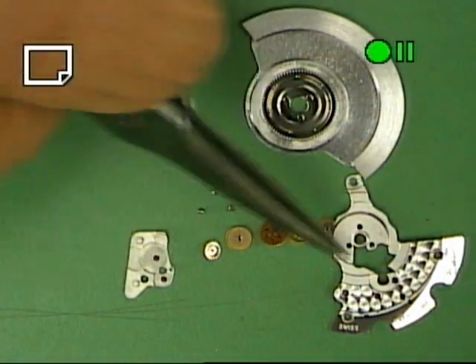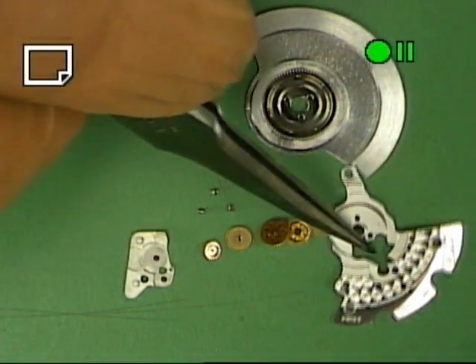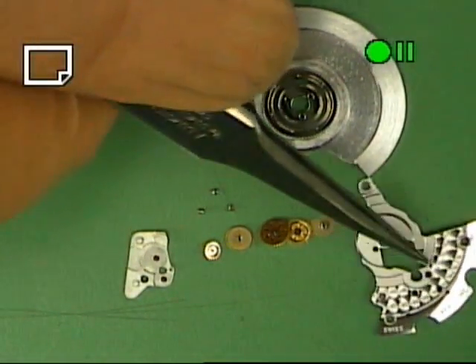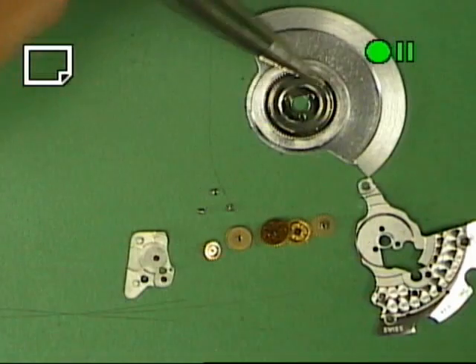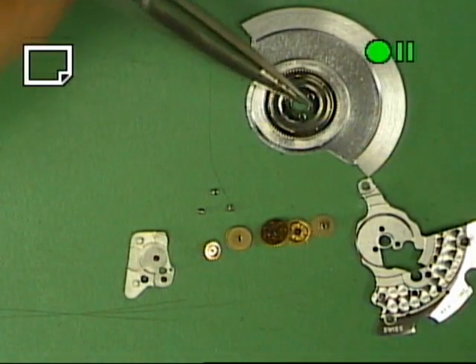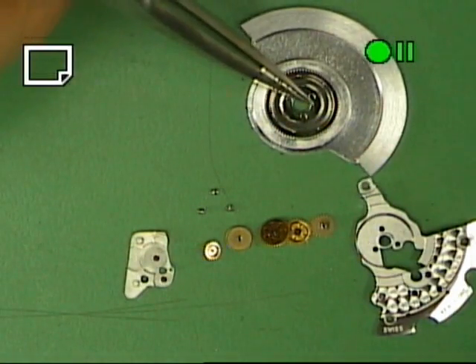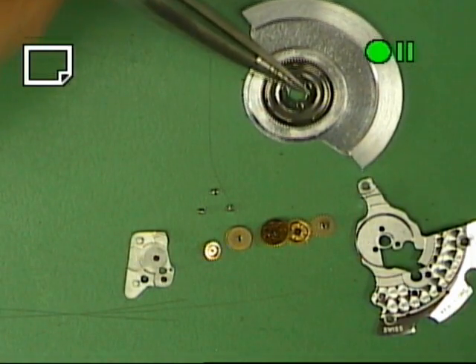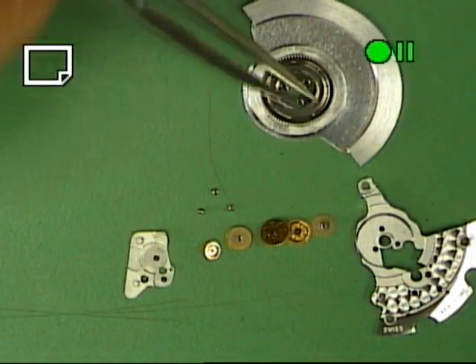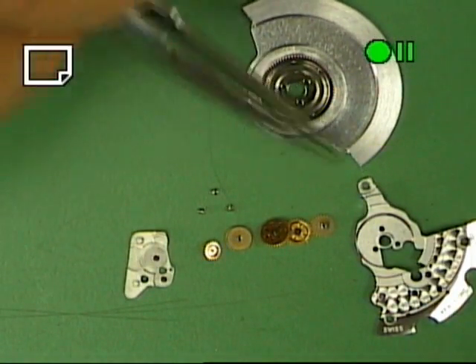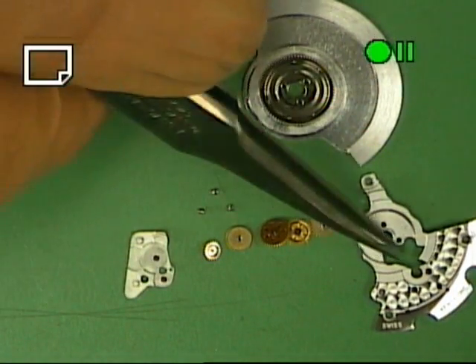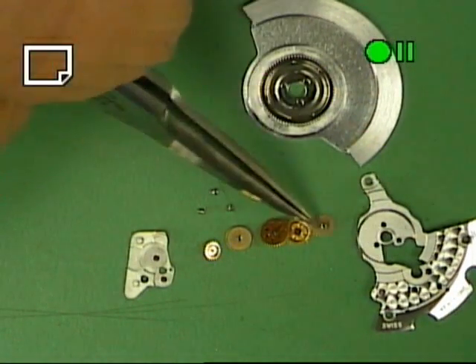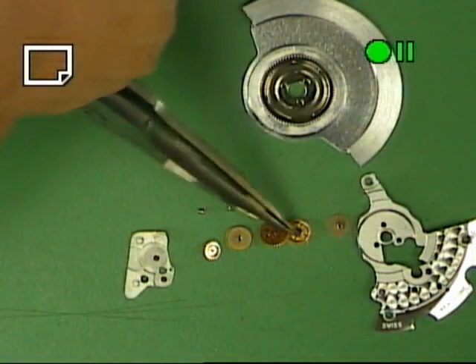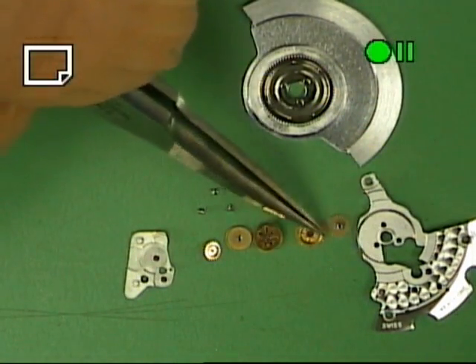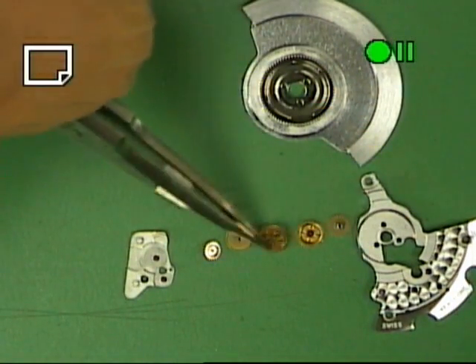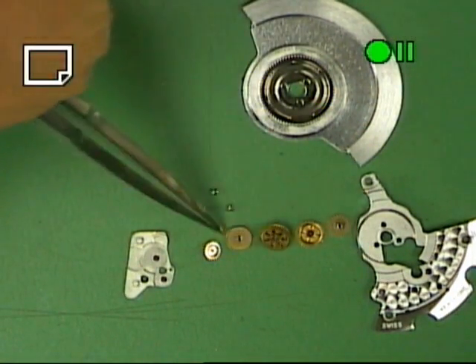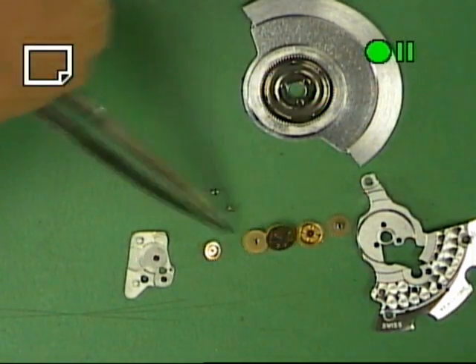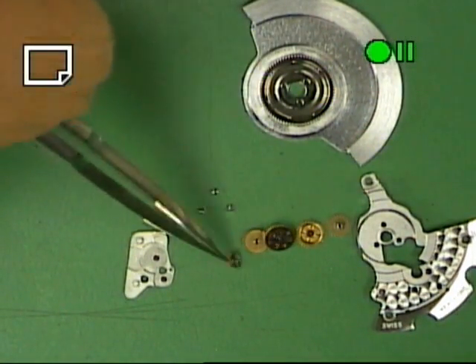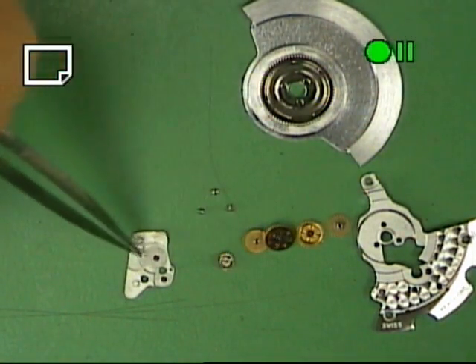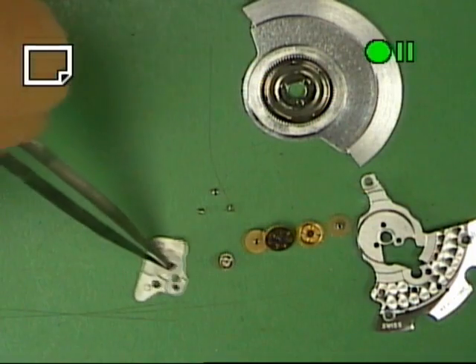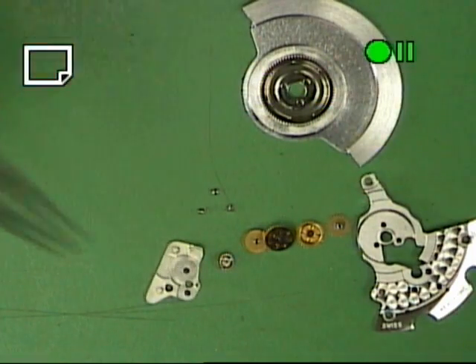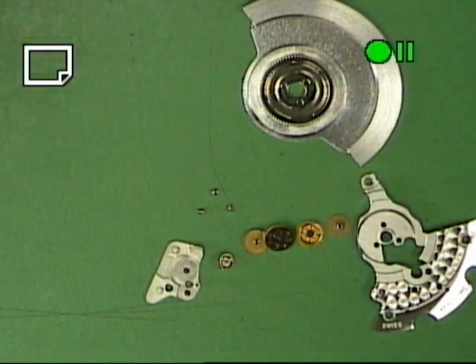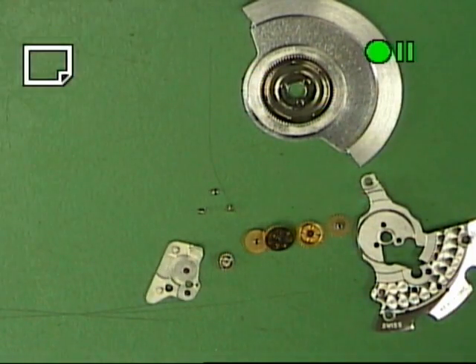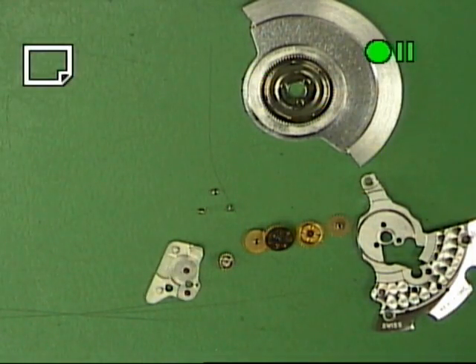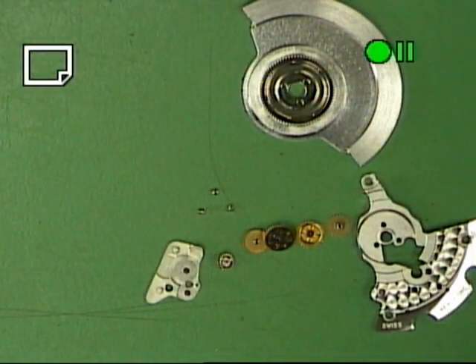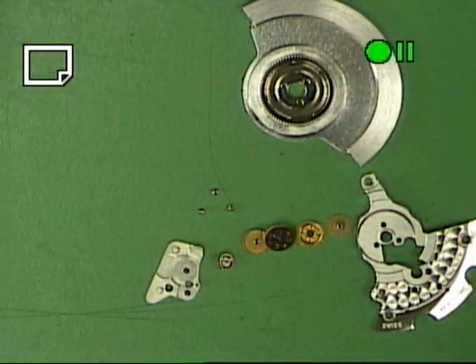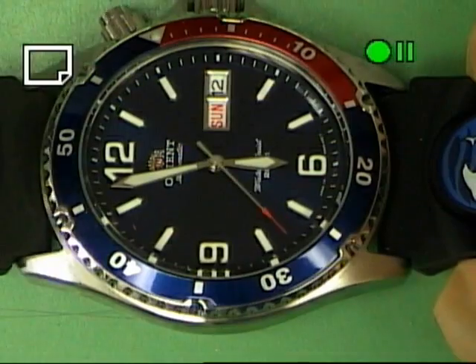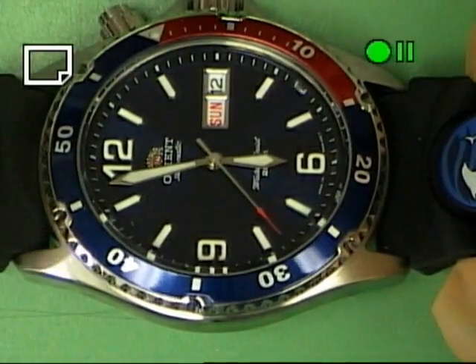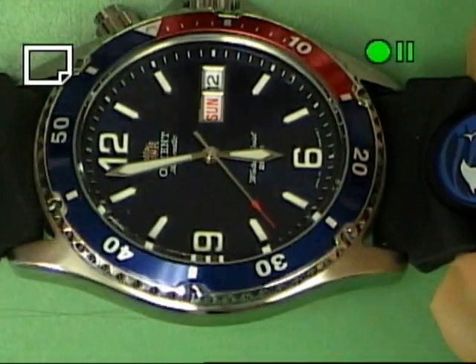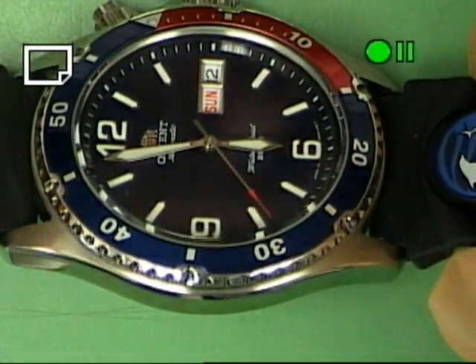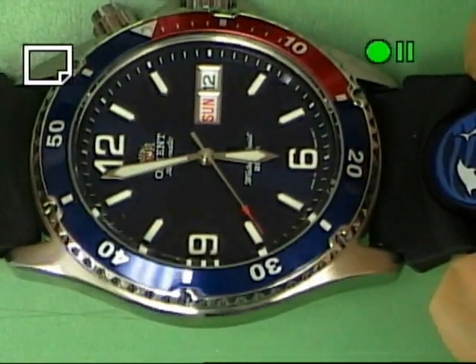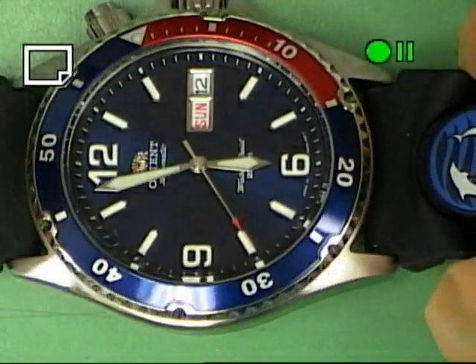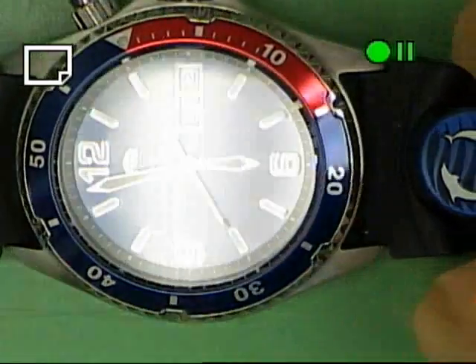So, what do we have? We have the rotor — one, two, three, four, five, six, seven, eight parts not counting the screws.